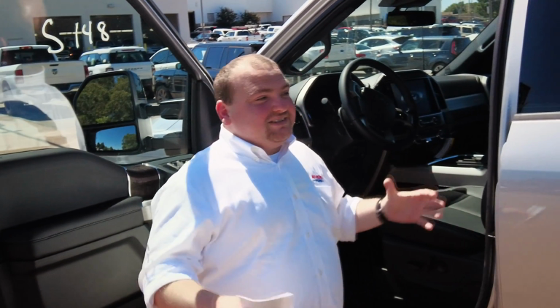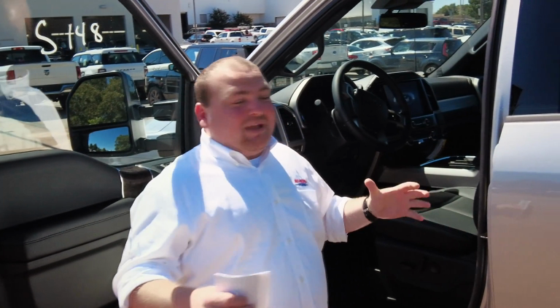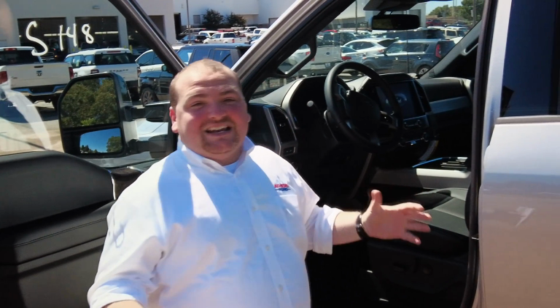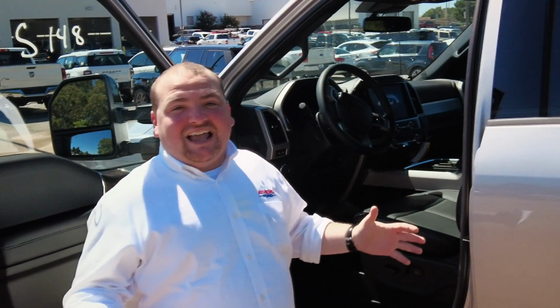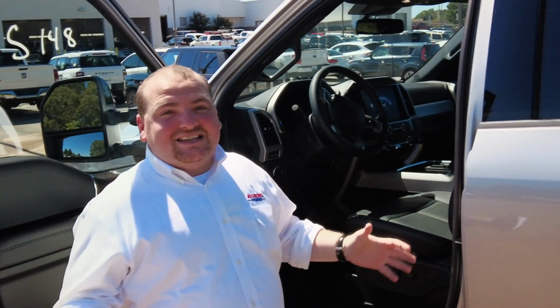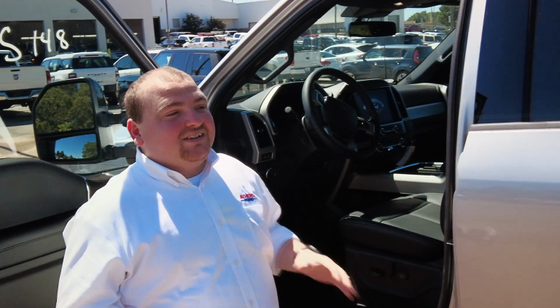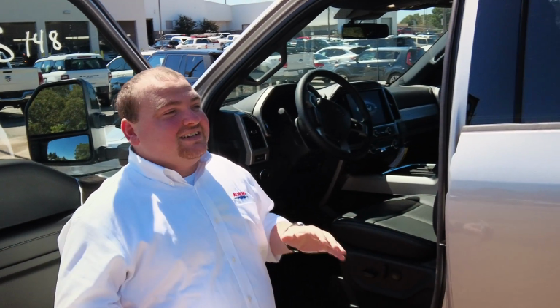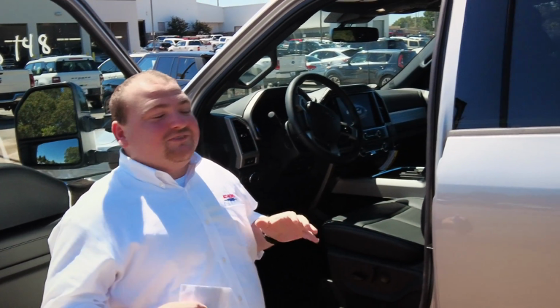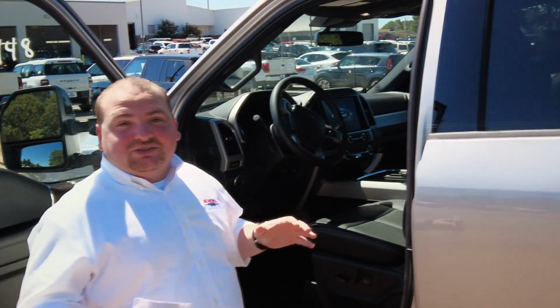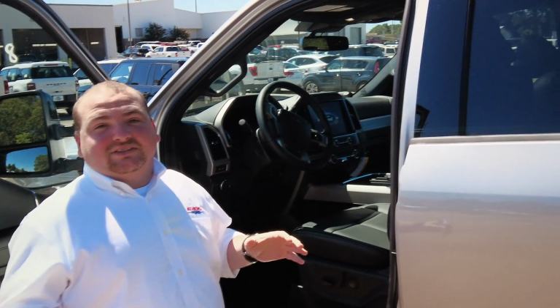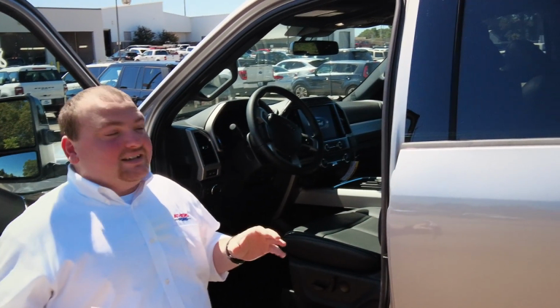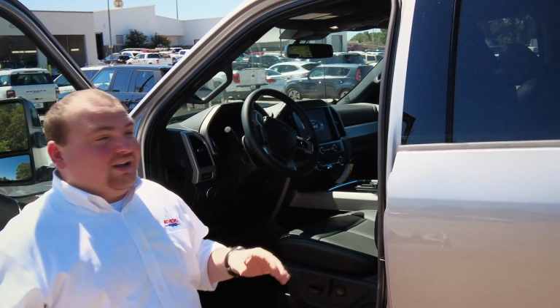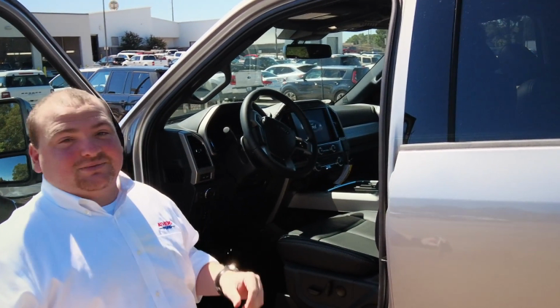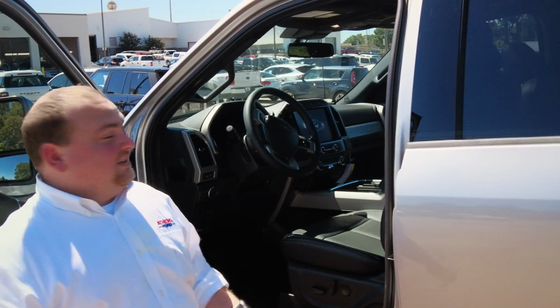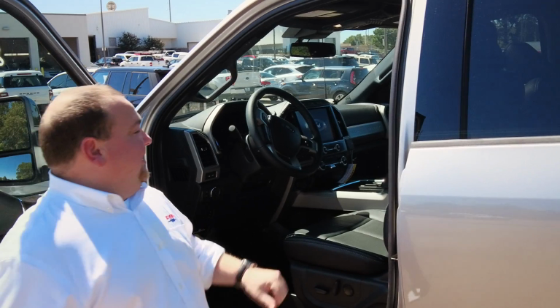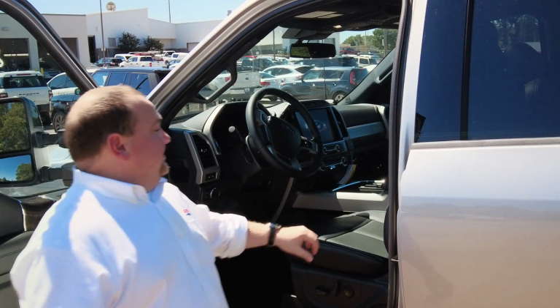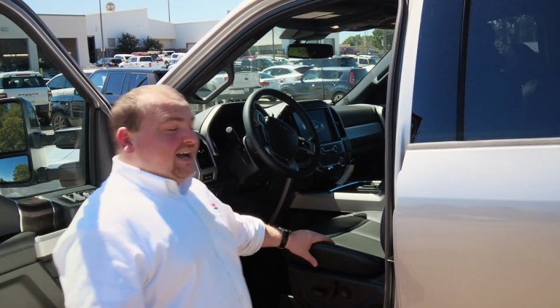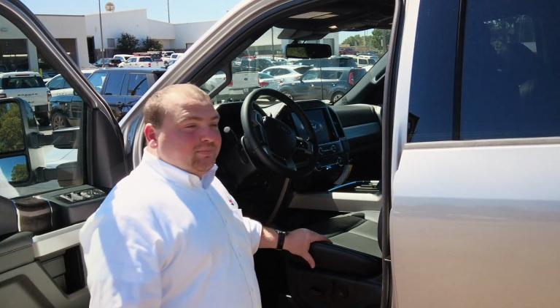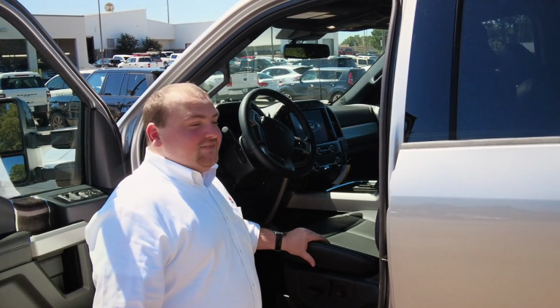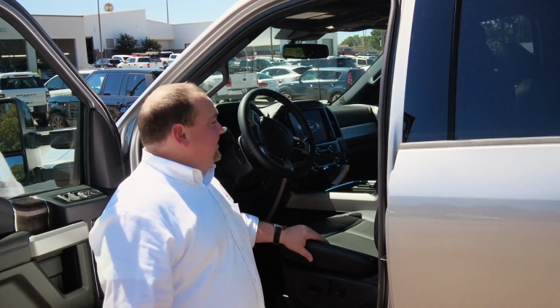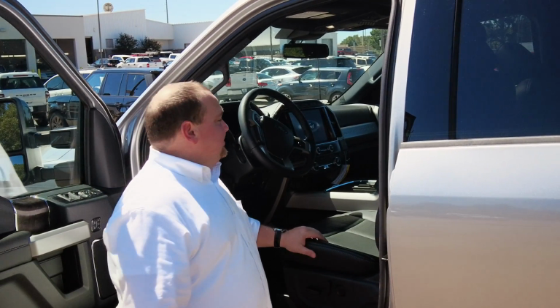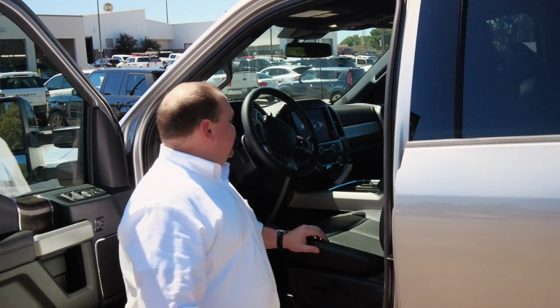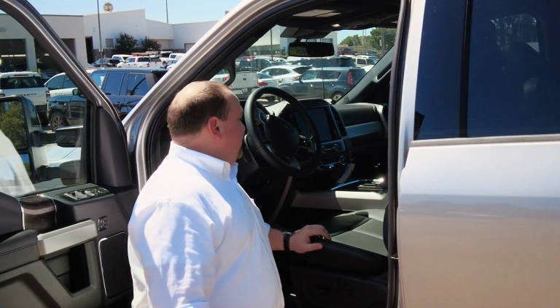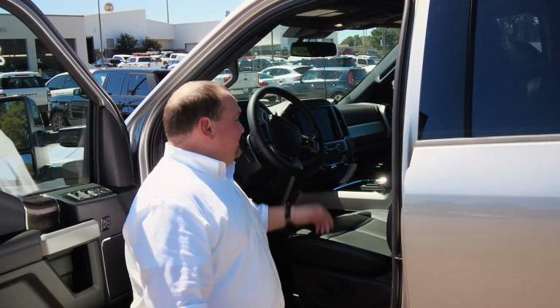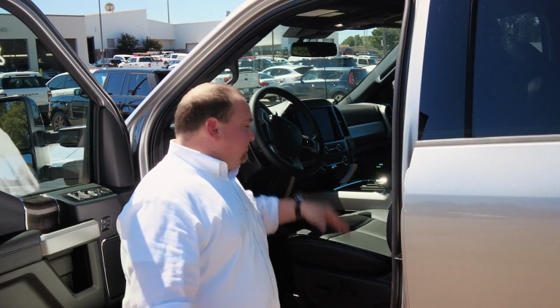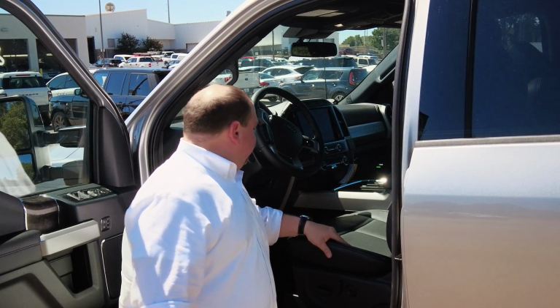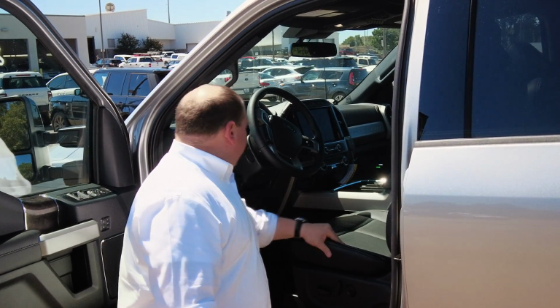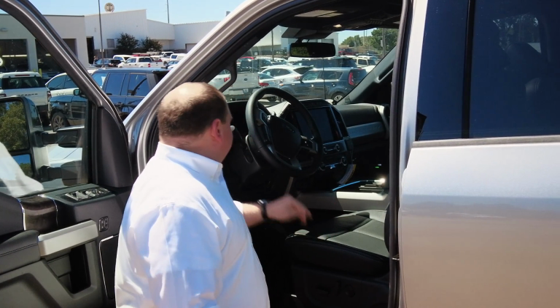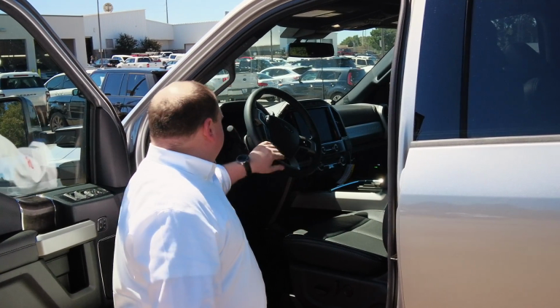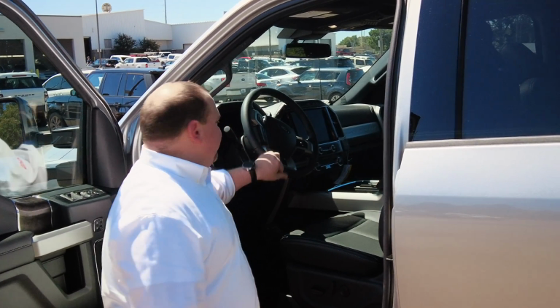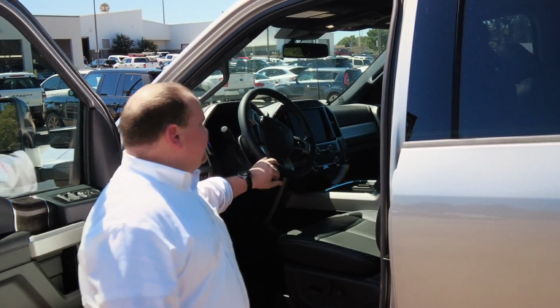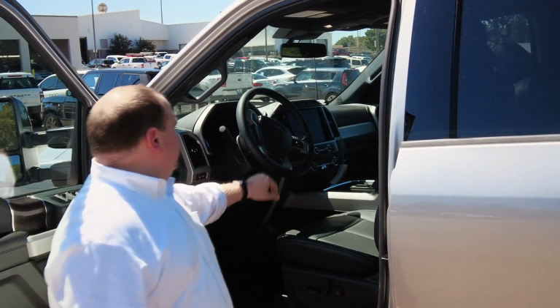Y'all can see — backing into that — y'all can see the feature. It is awesome. A lot of people are loving how the new seat goes, and also the new appearance with it.